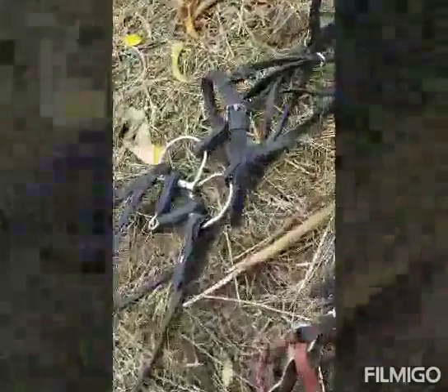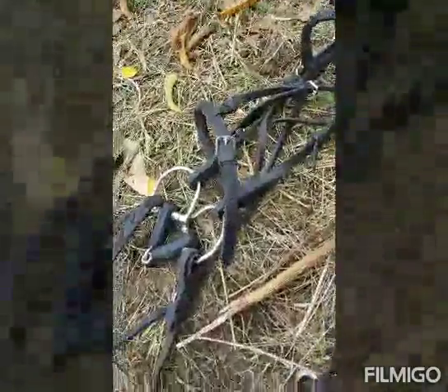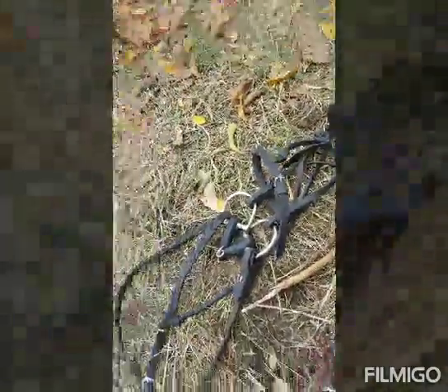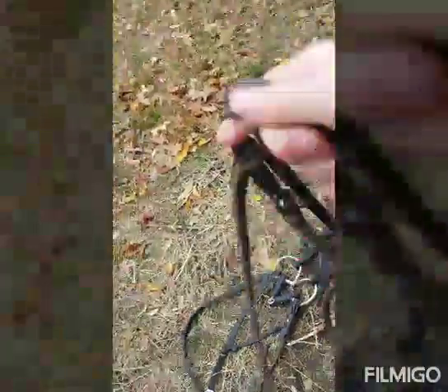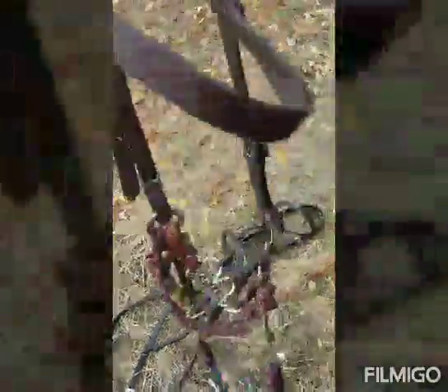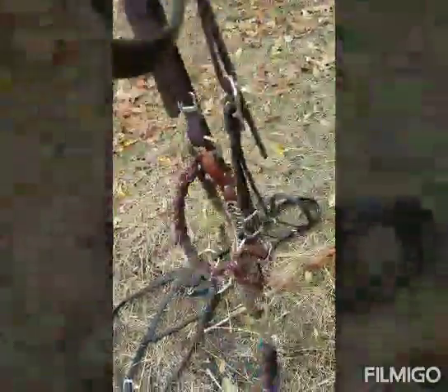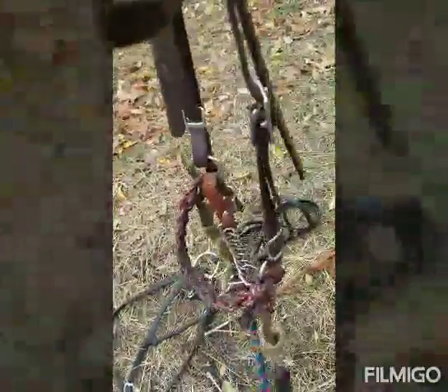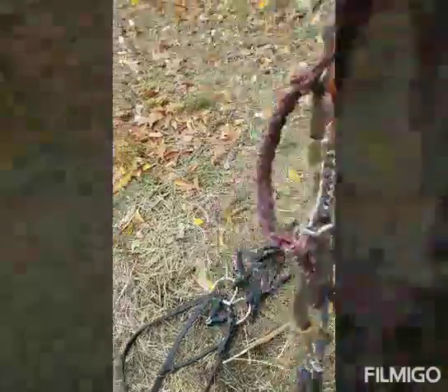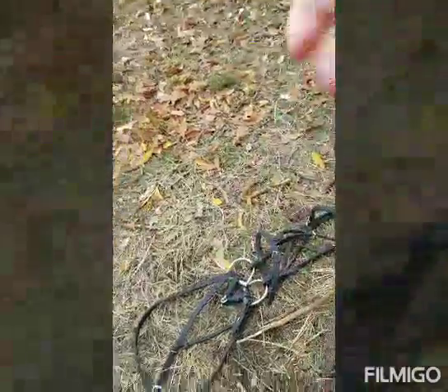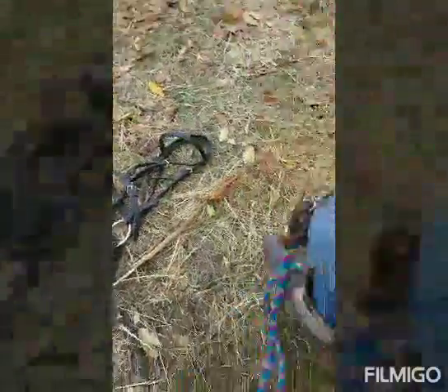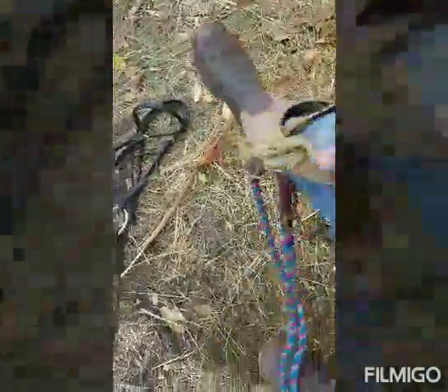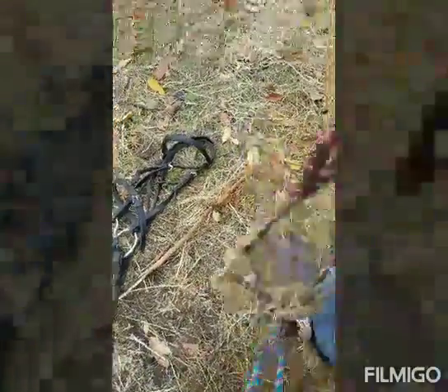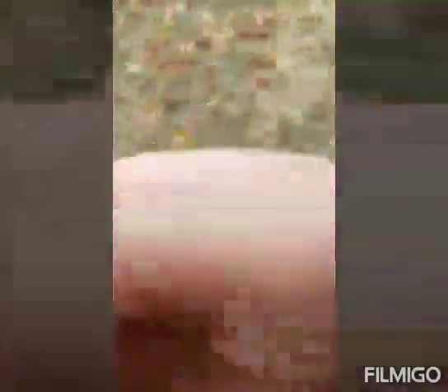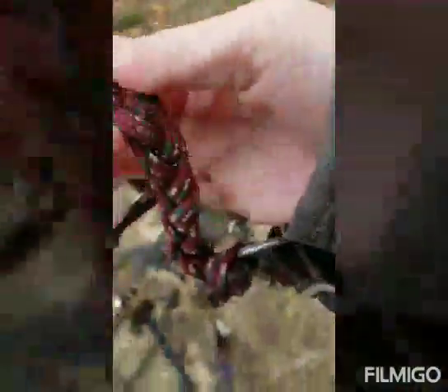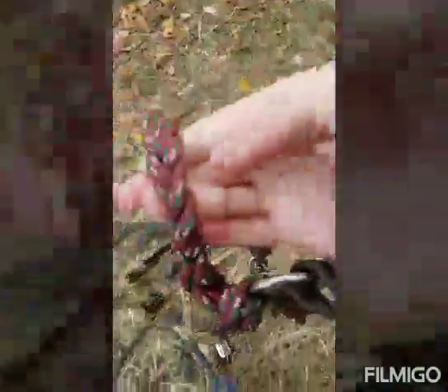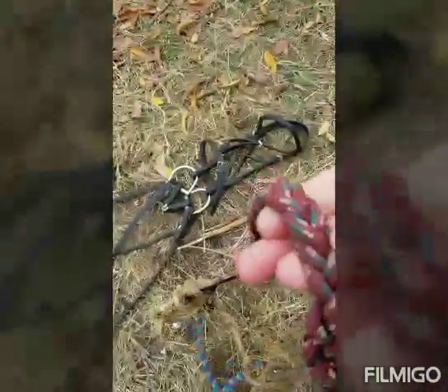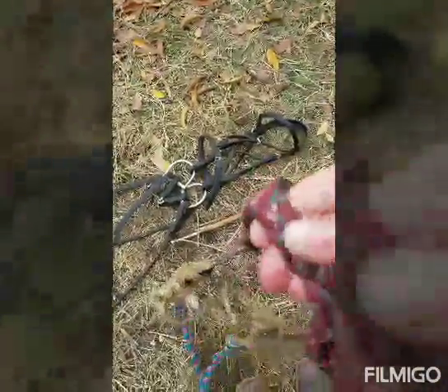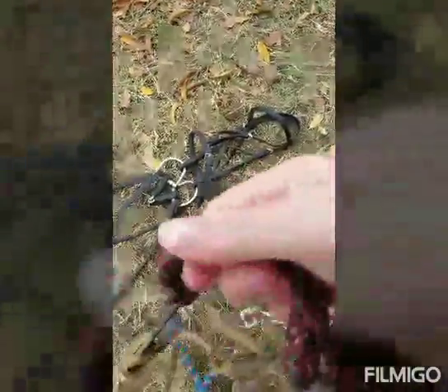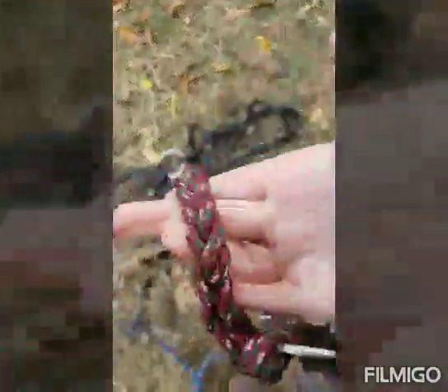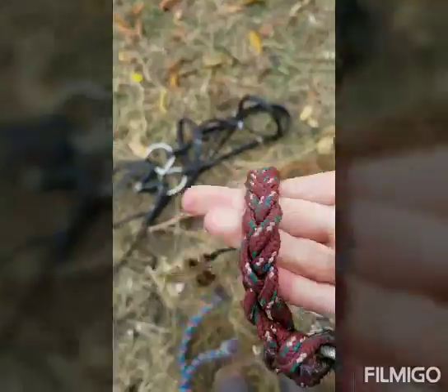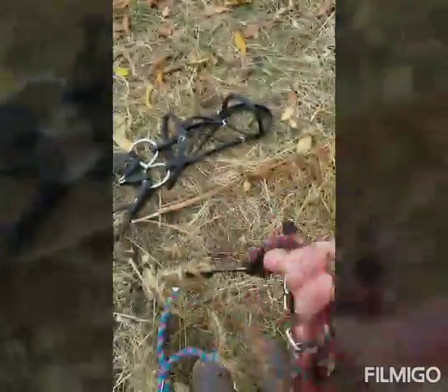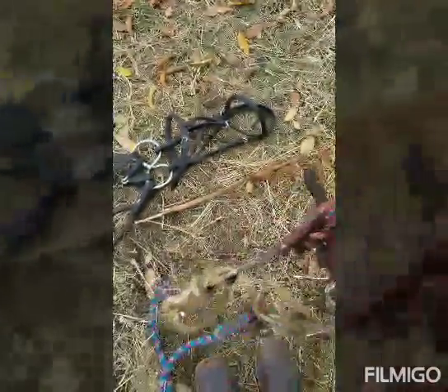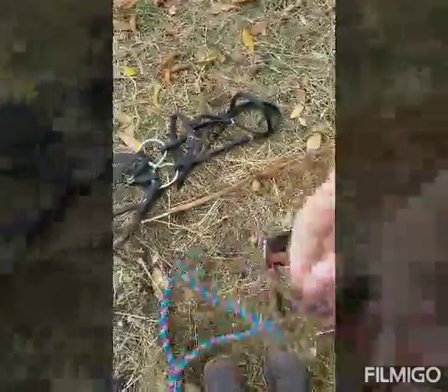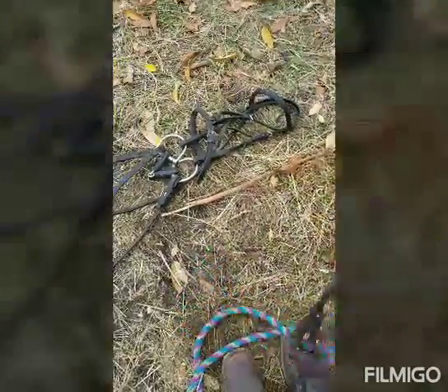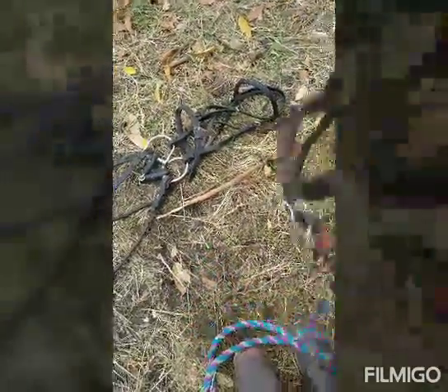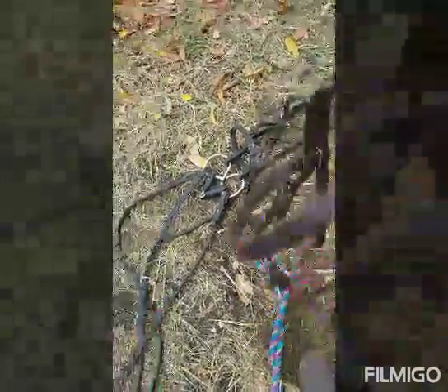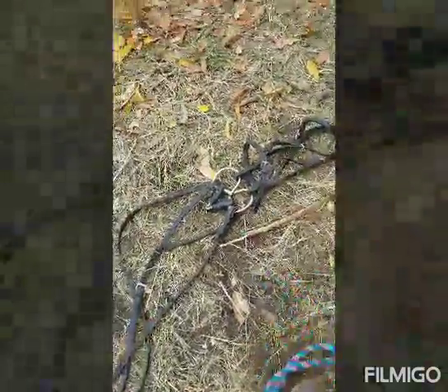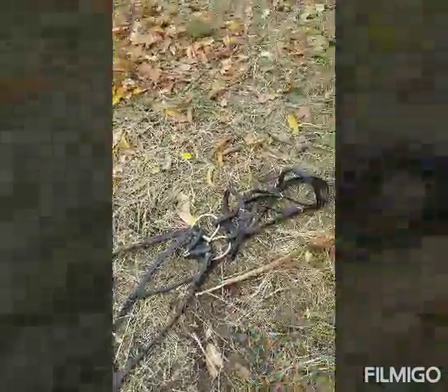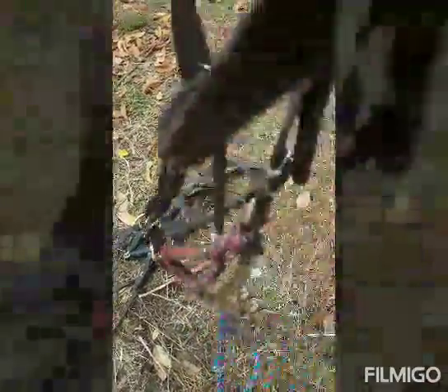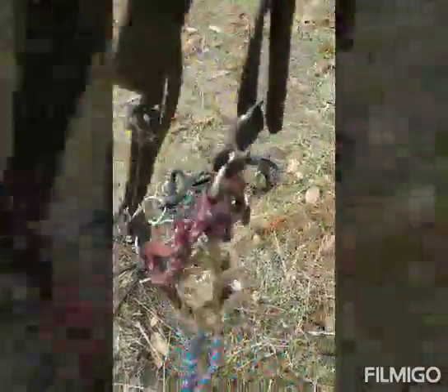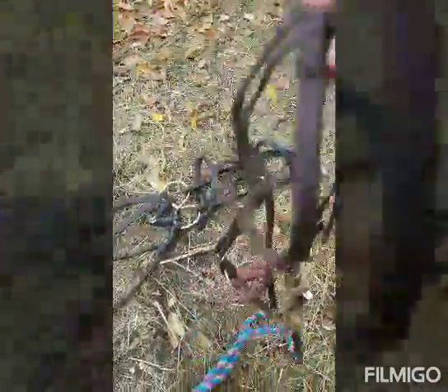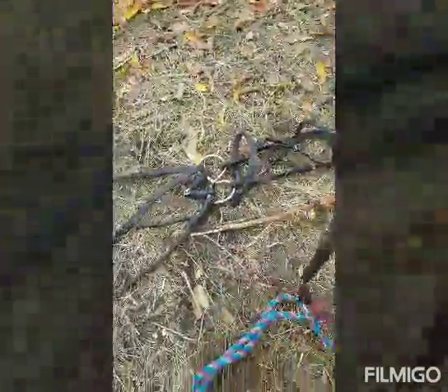The difference is this is a headstall too, but this also has a hackamore on it. A hackamore just kind of looks braided like that, or there can be some fancy ones, but it just puts pressure on the horse's nose to stop them.